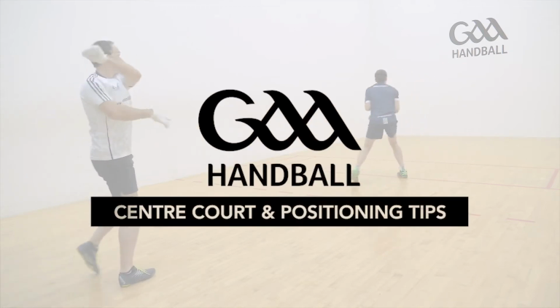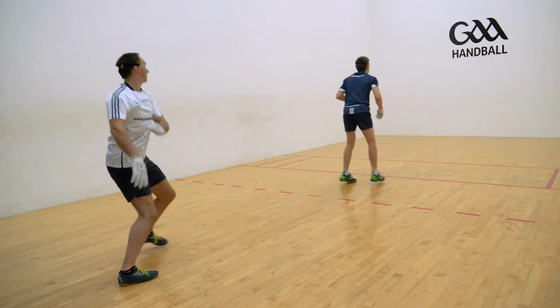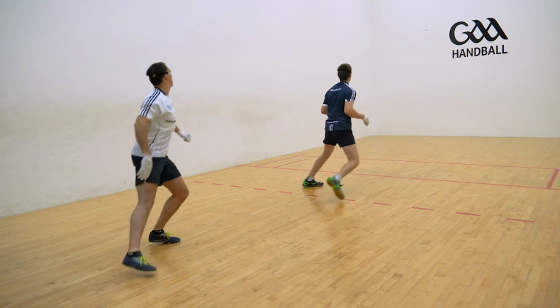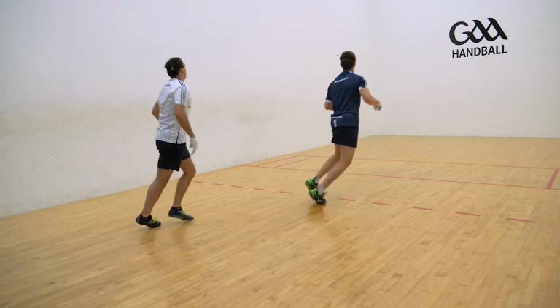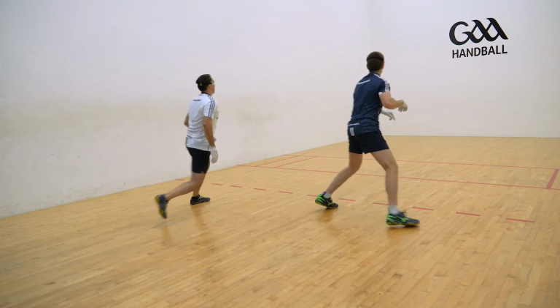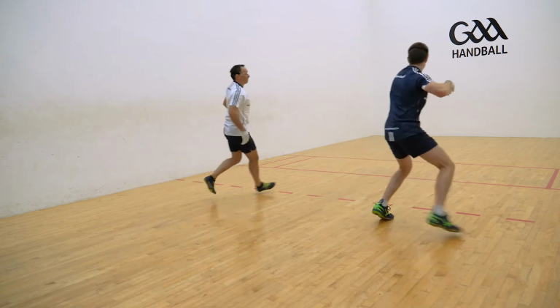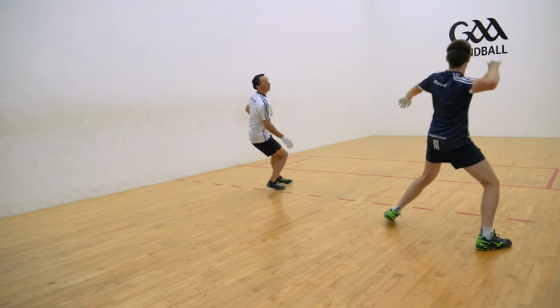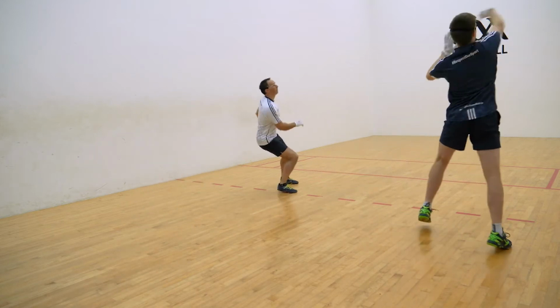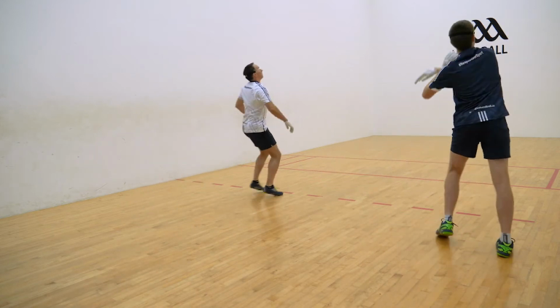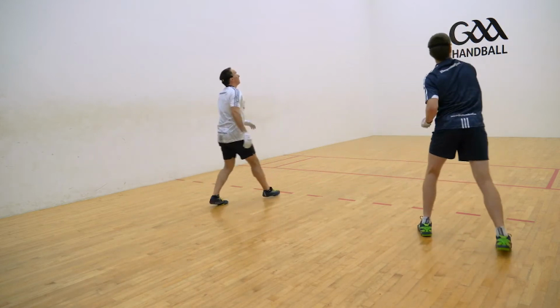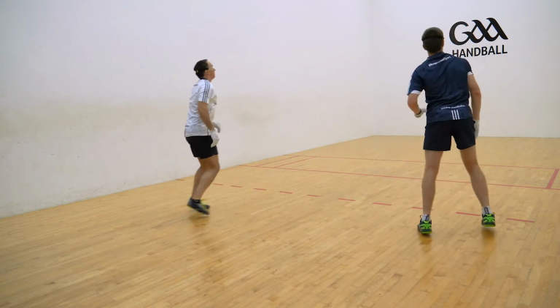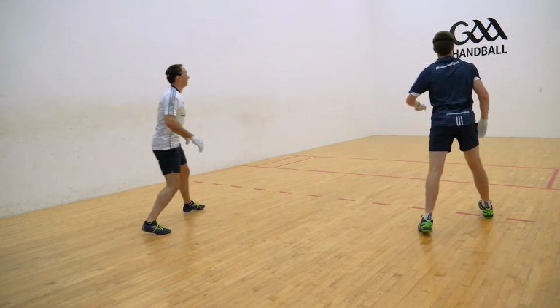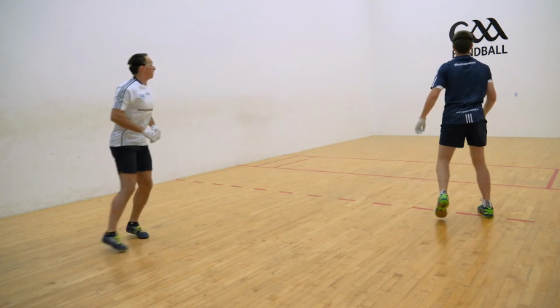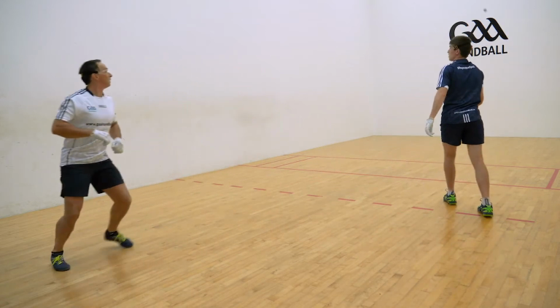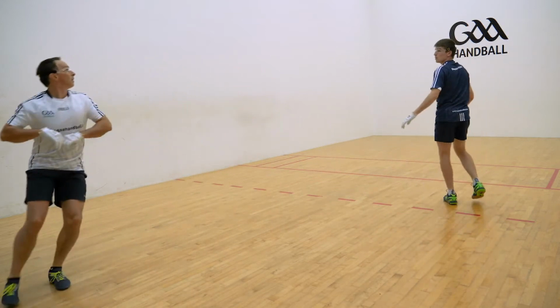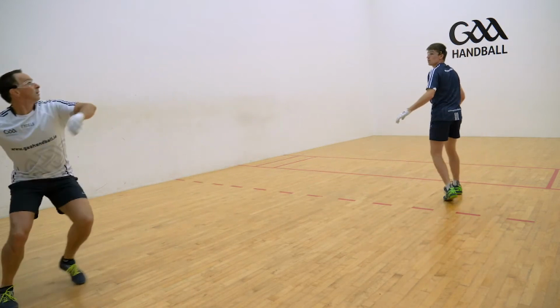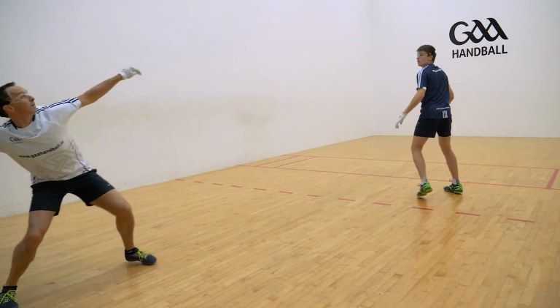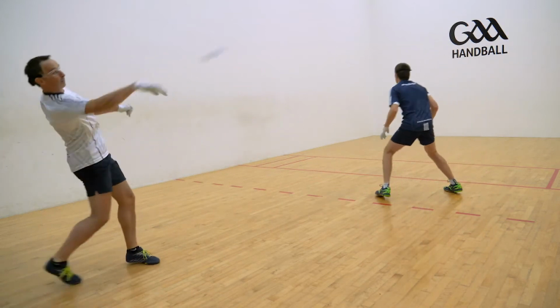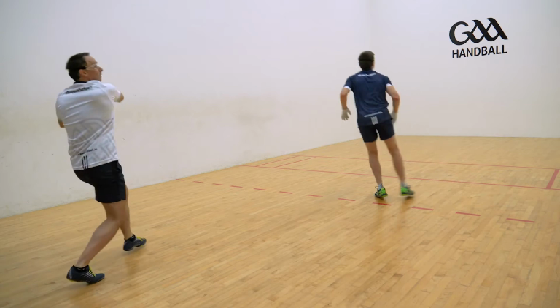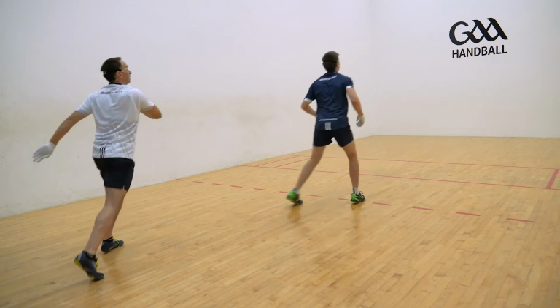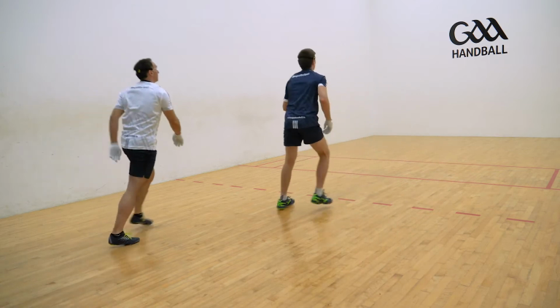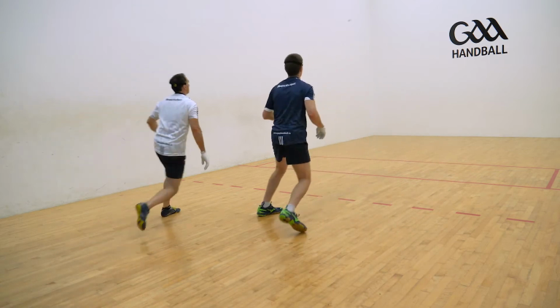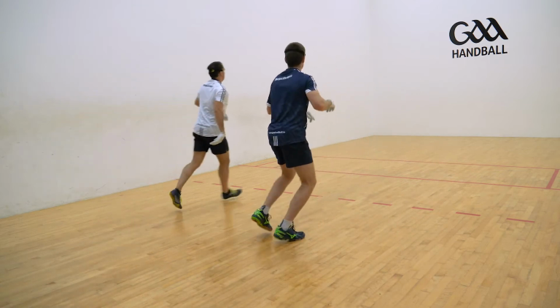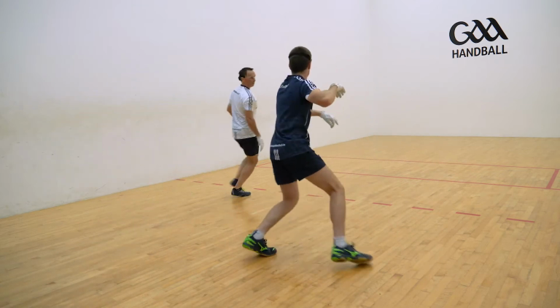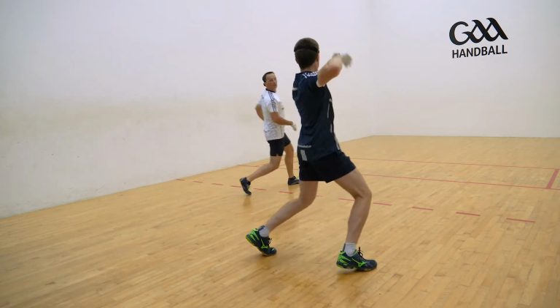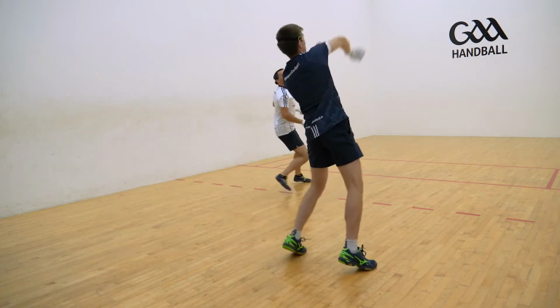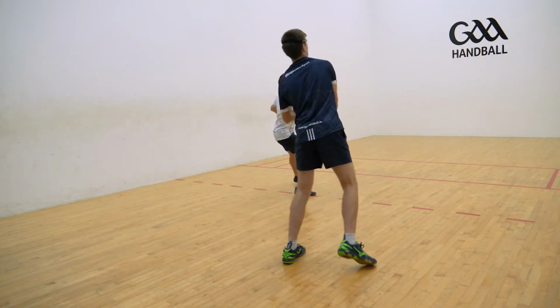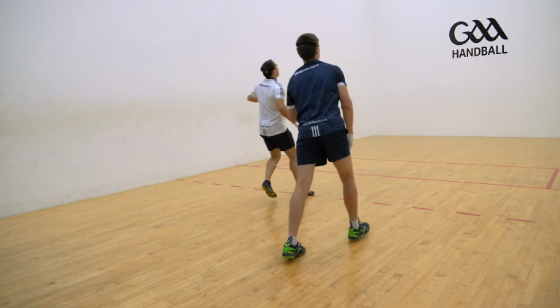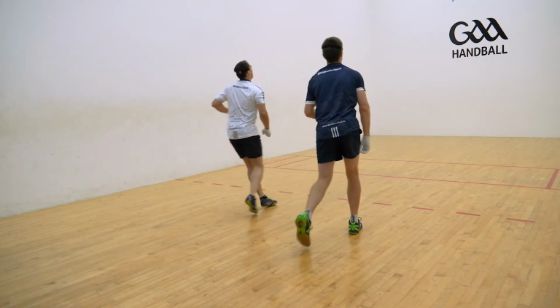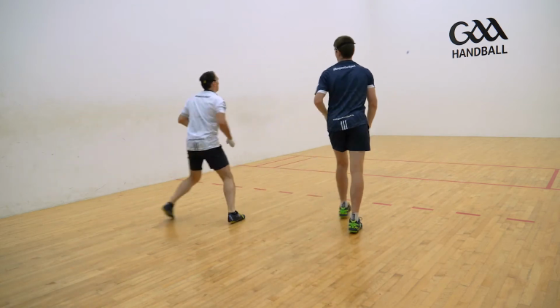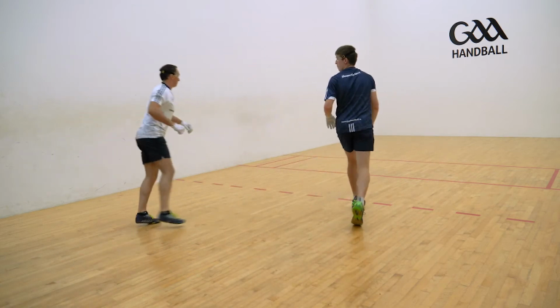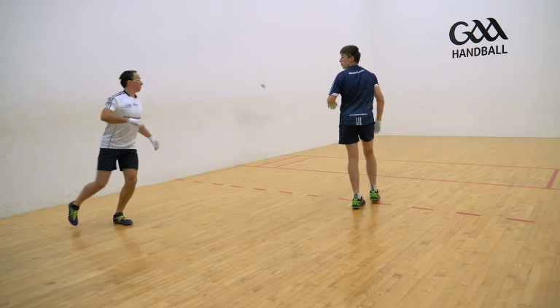How often have you heard the importance of the centre court in handball? Through this short video, we'll try to explain what it is and why it's so important.